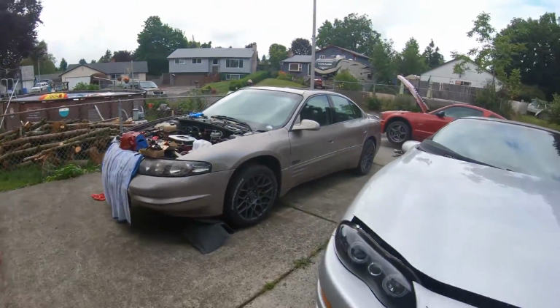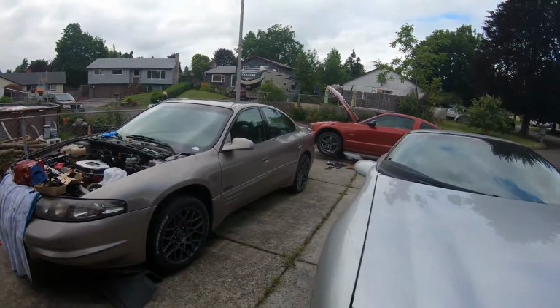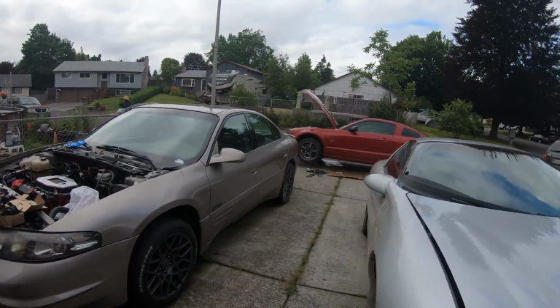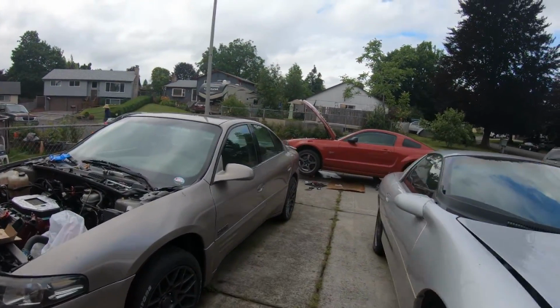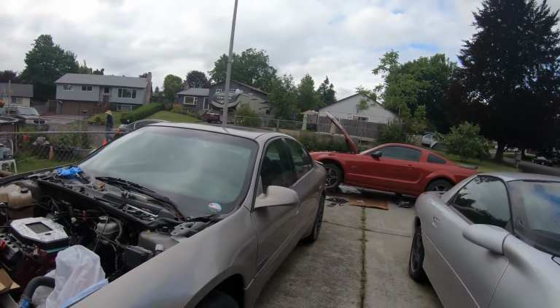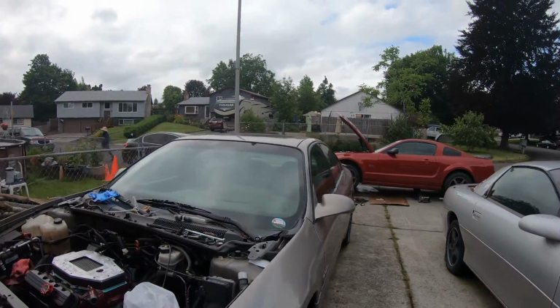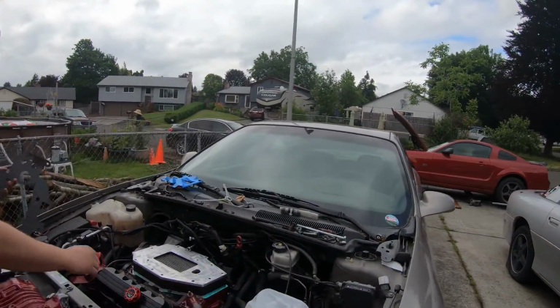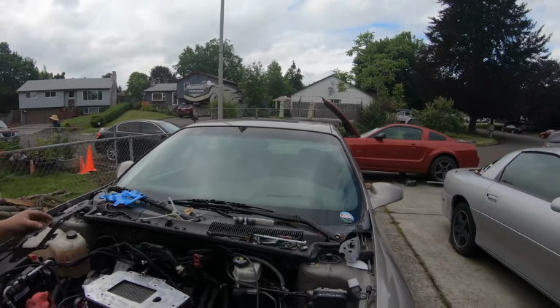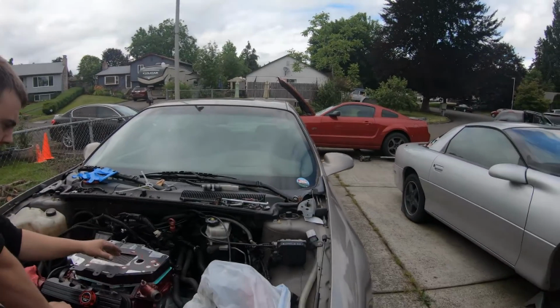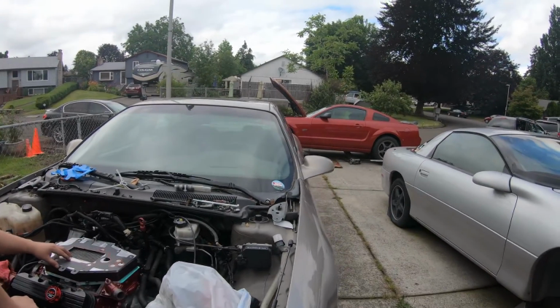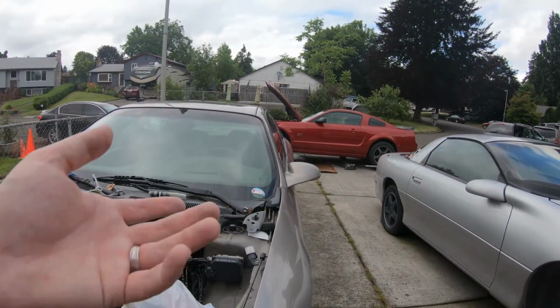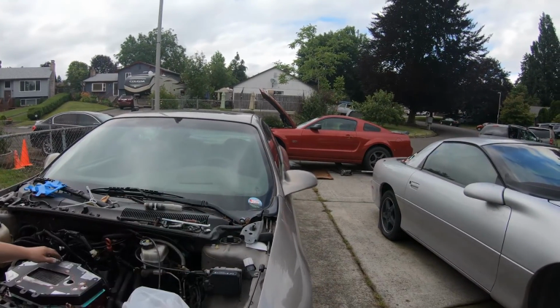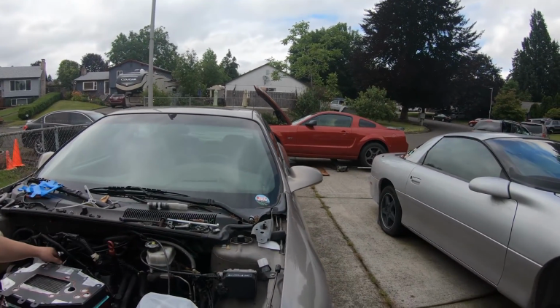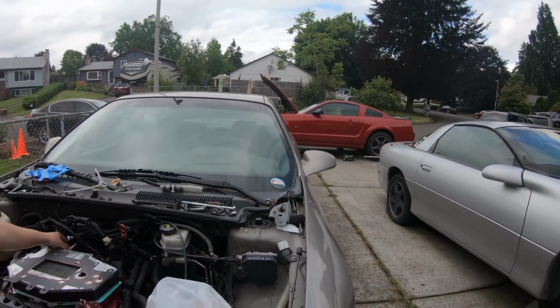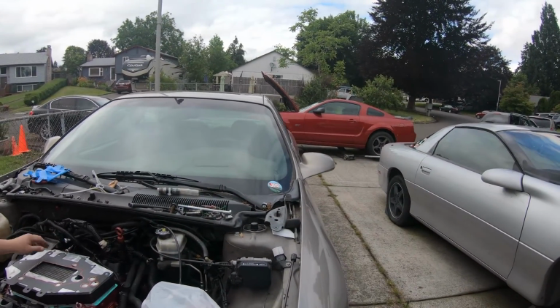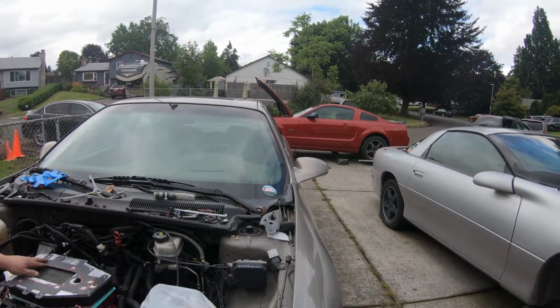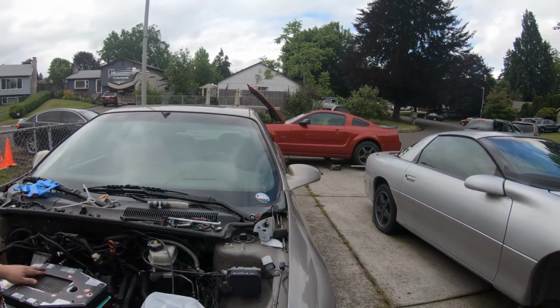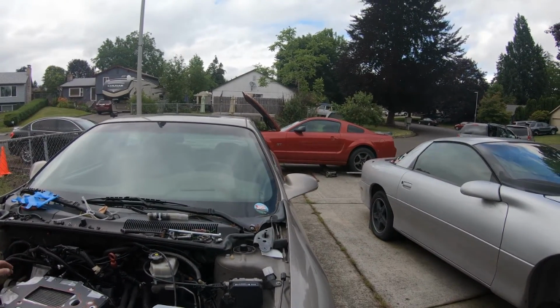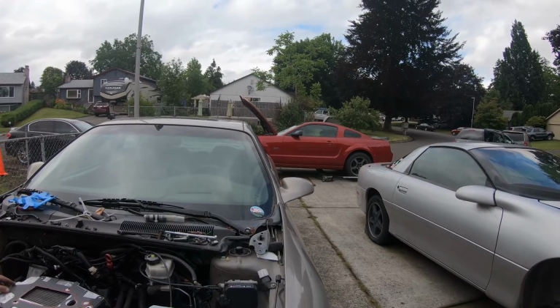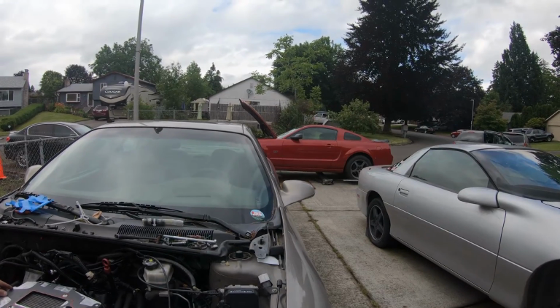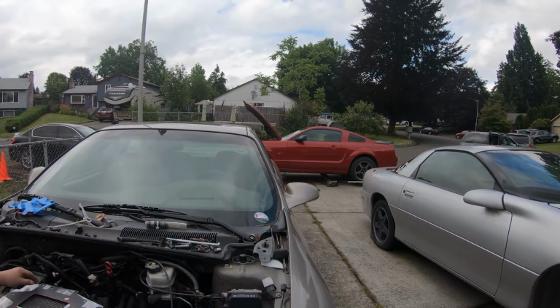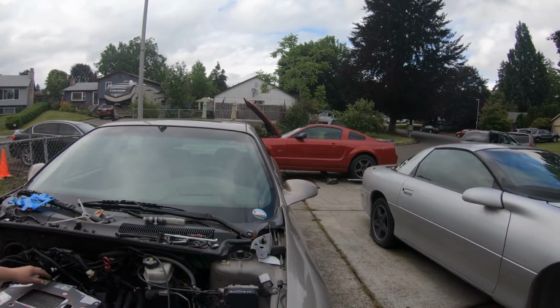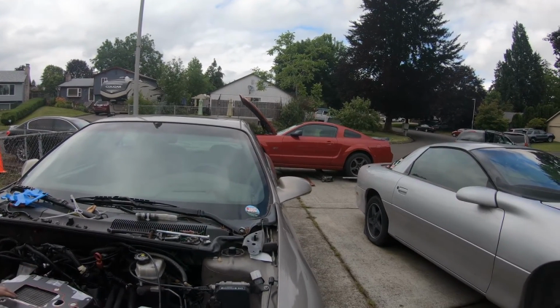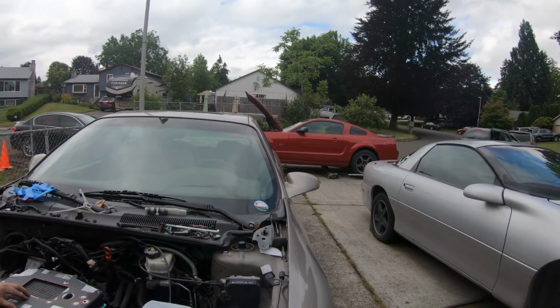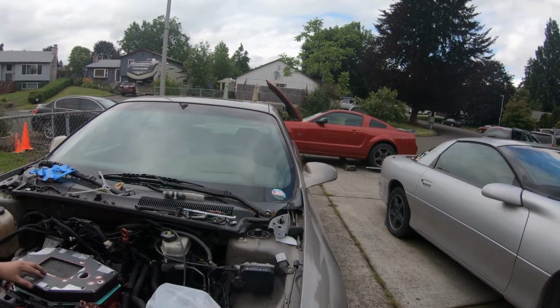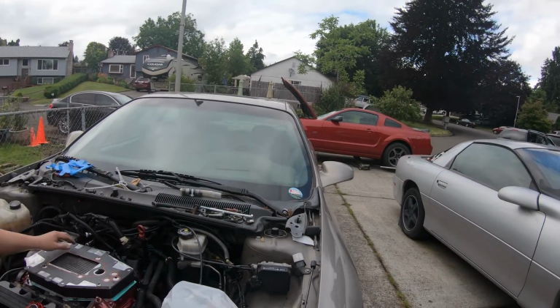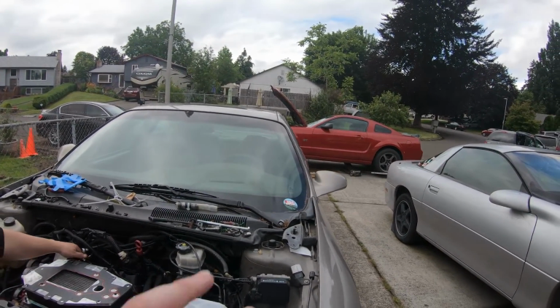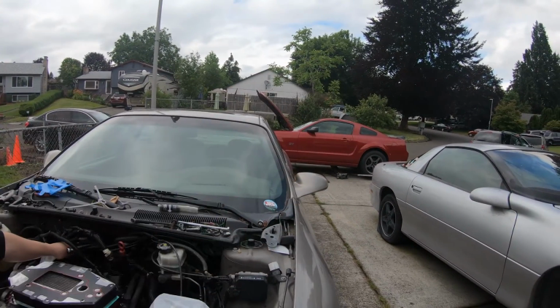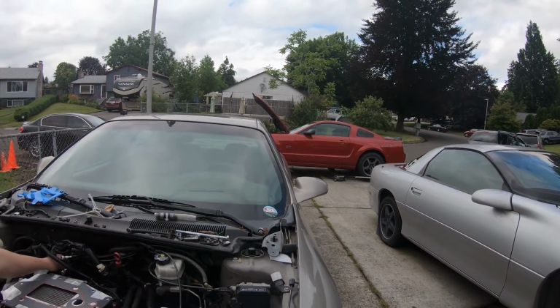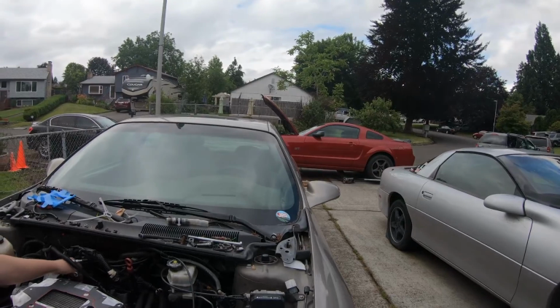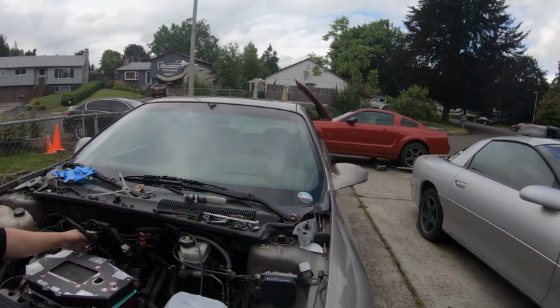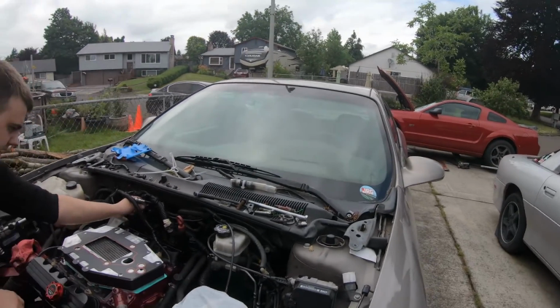My Mustang is just getting some maintenance. The transmission pan was leaking a little bit, so I just drained everything and I'm filling it back up. That's why you'll notice up there — I need to get the transmission up to temperature.